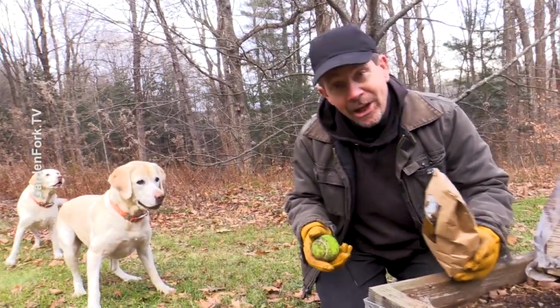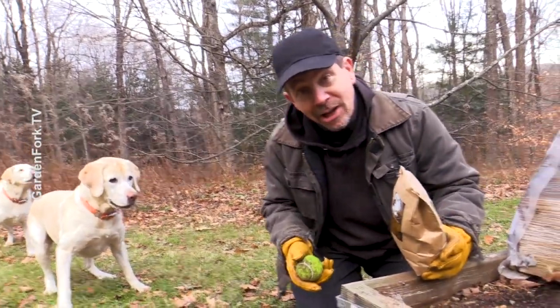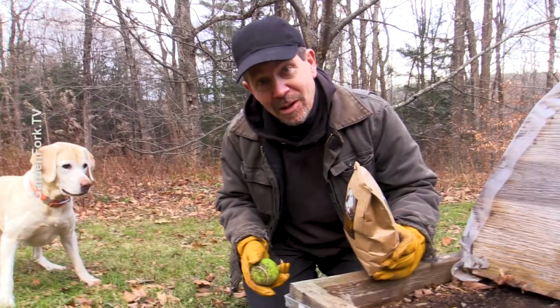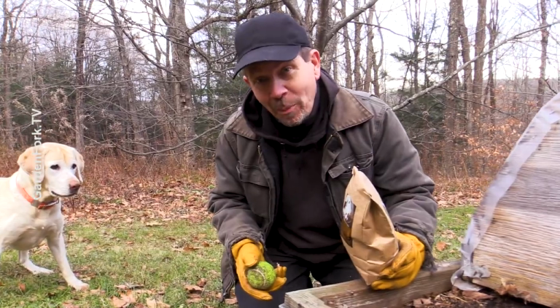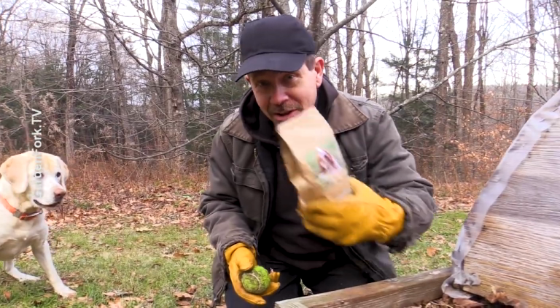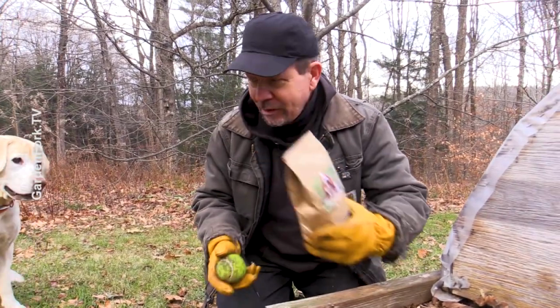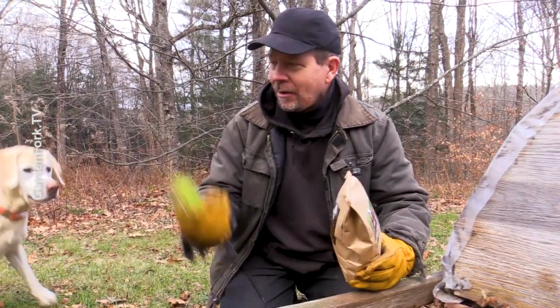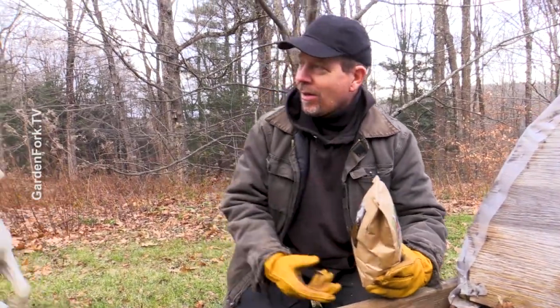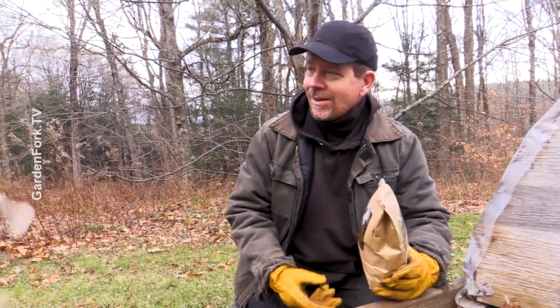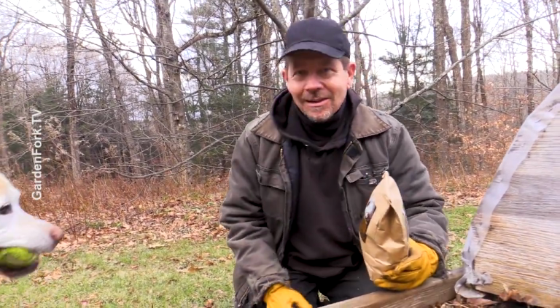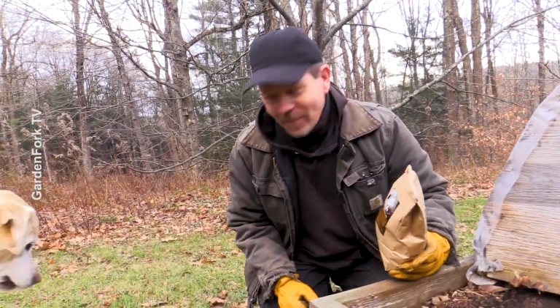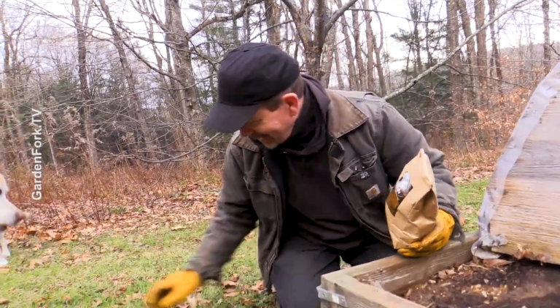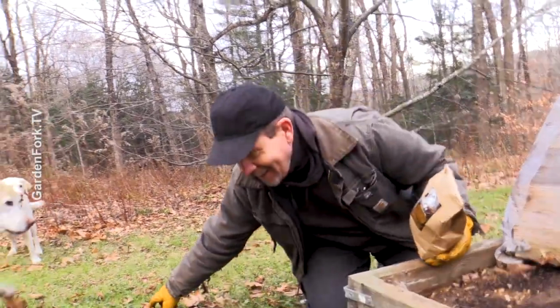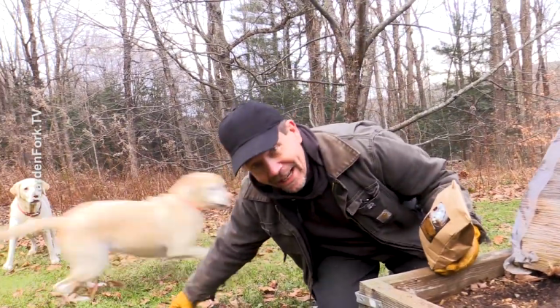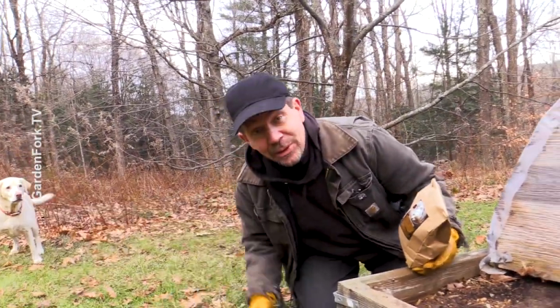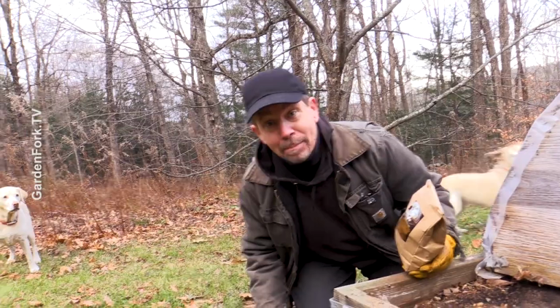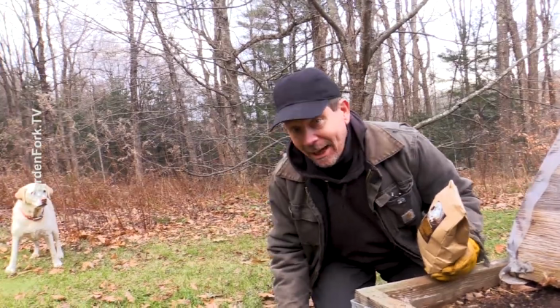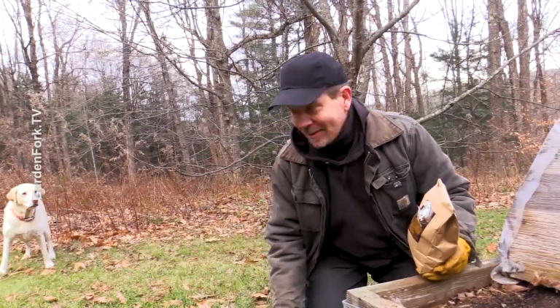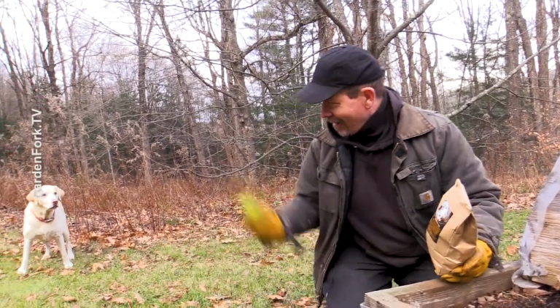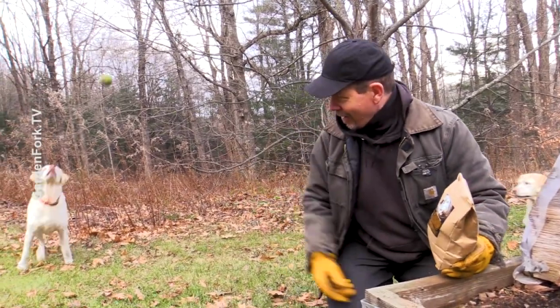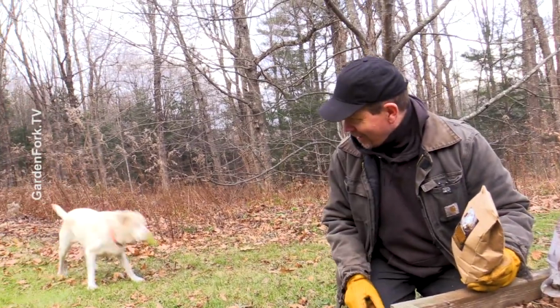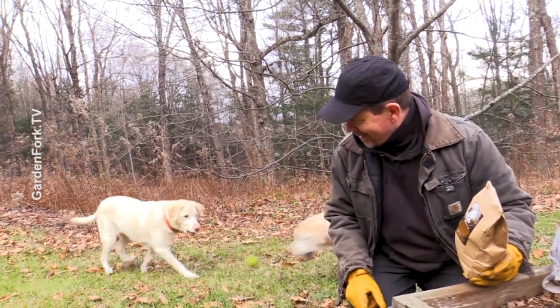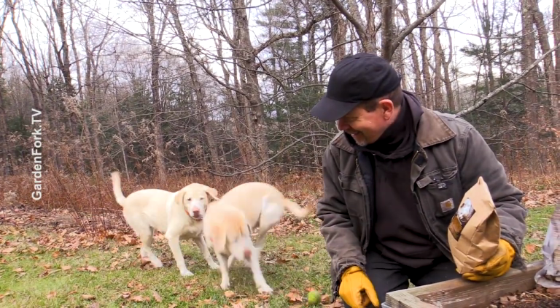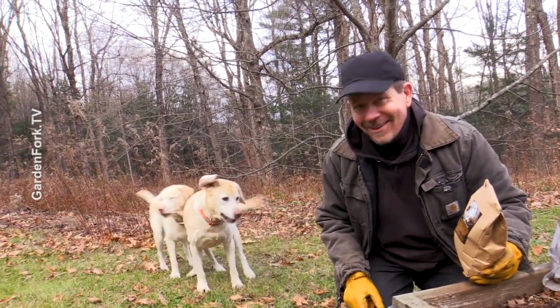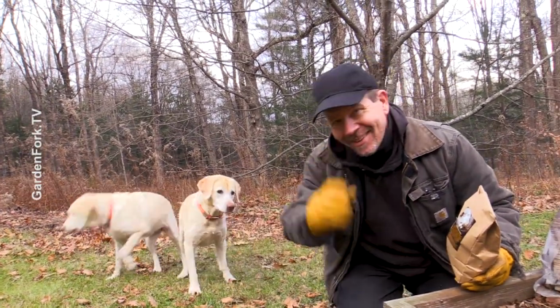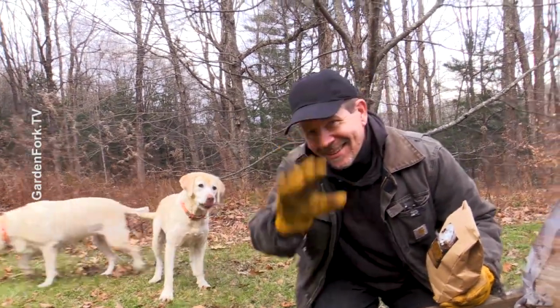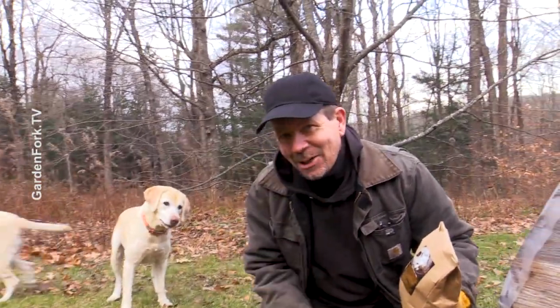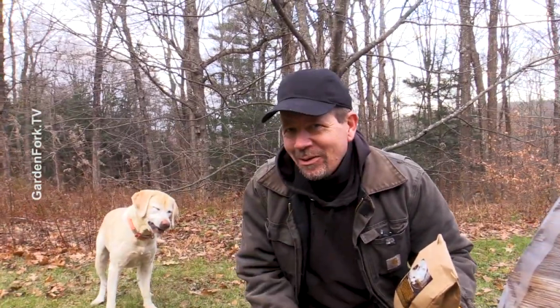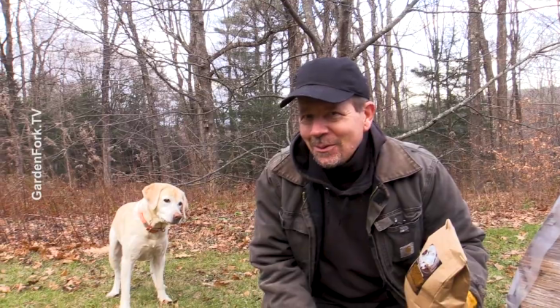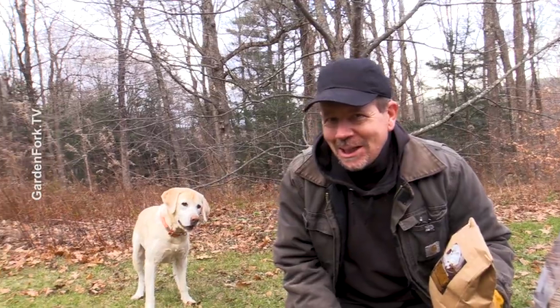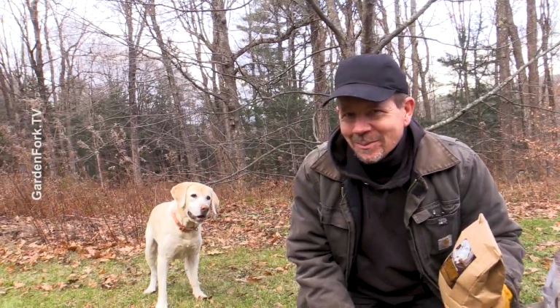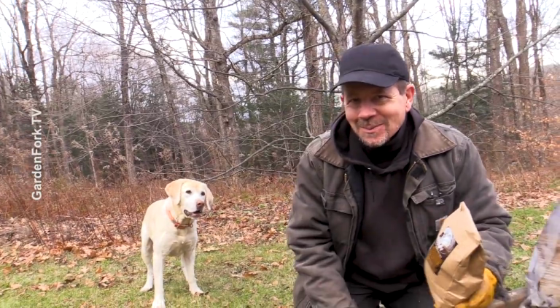Let me know how to fix my hoop house, and get Henry to stop barking at me. Make it a great day, everyone — we'll see you later.